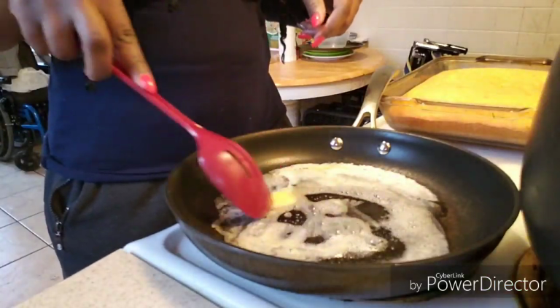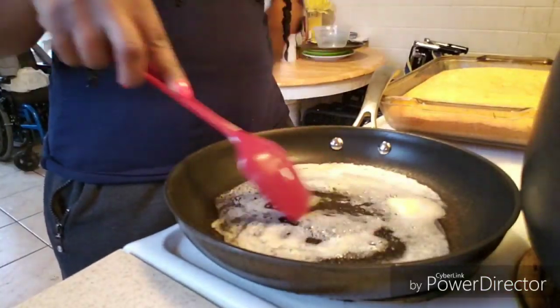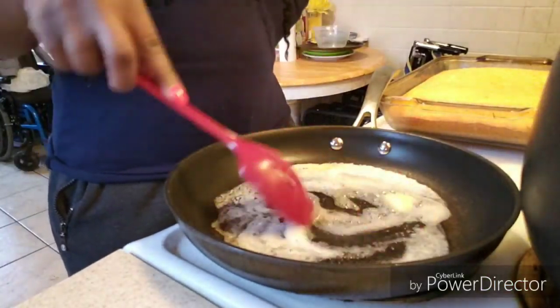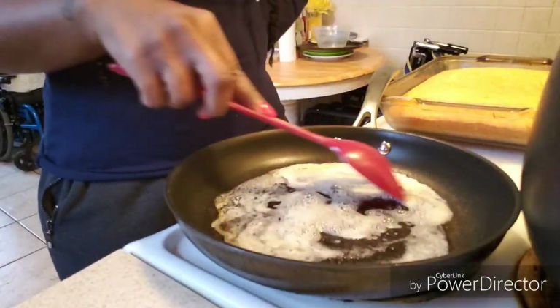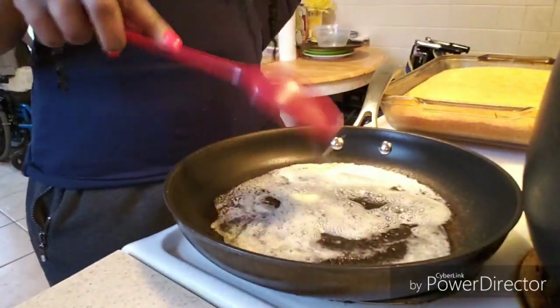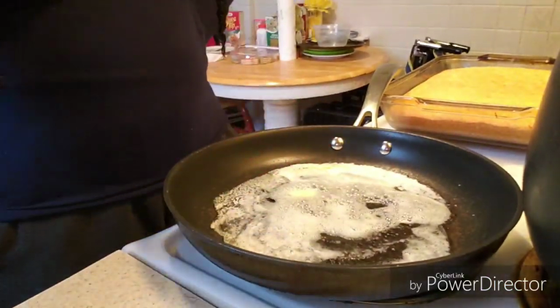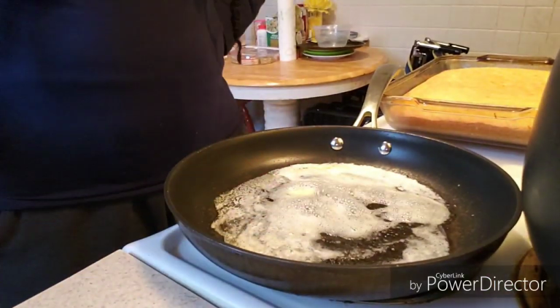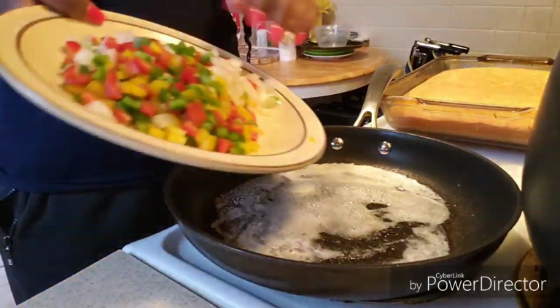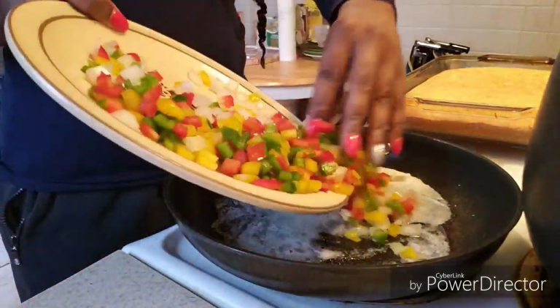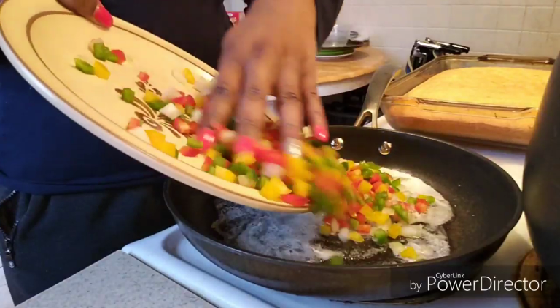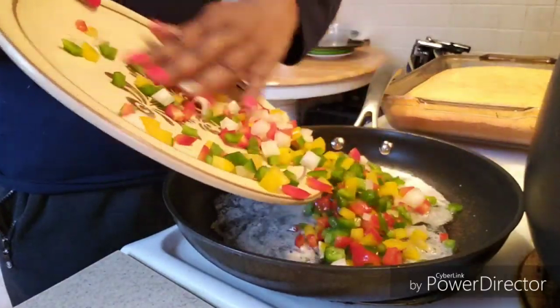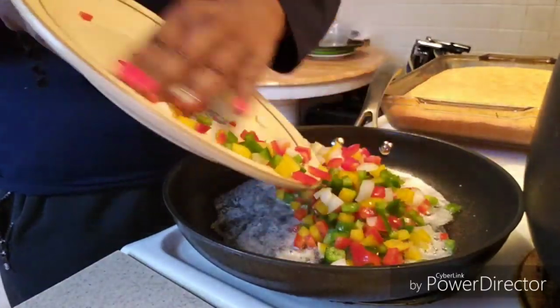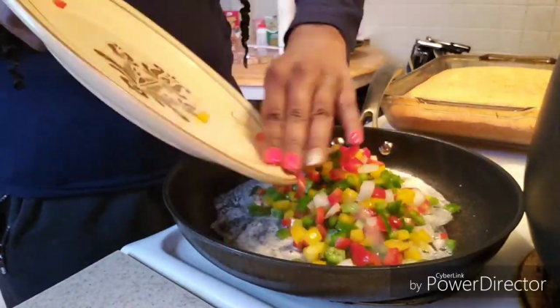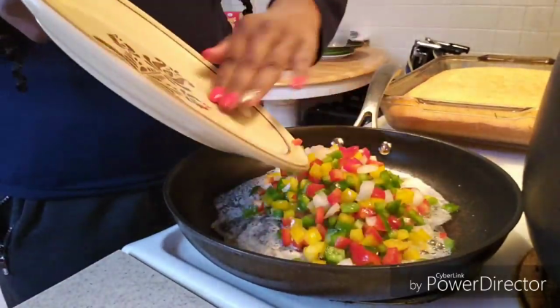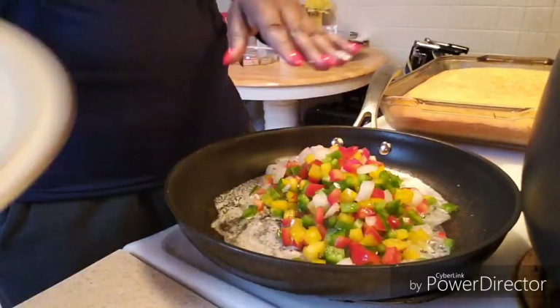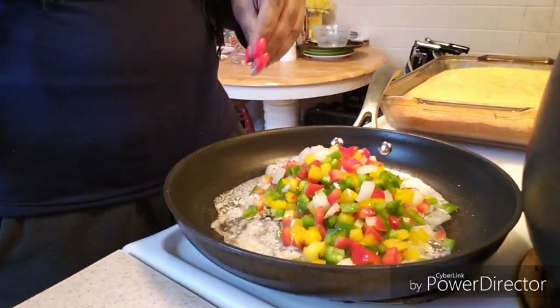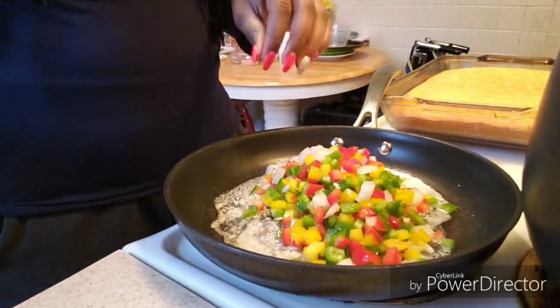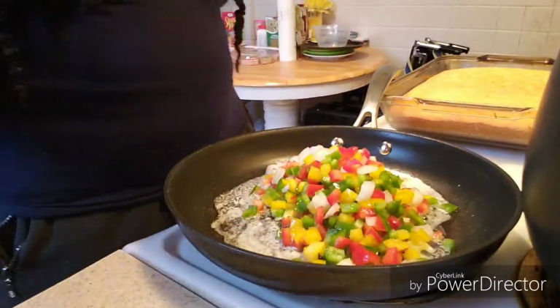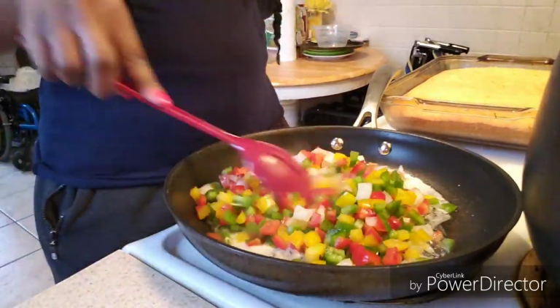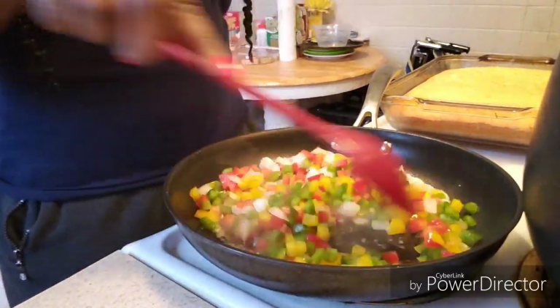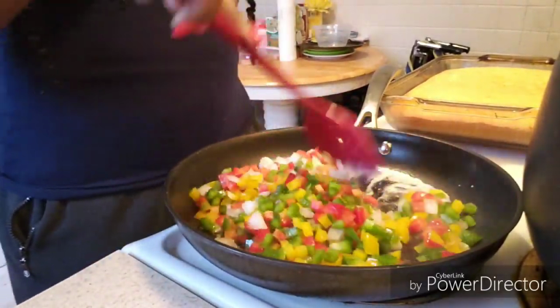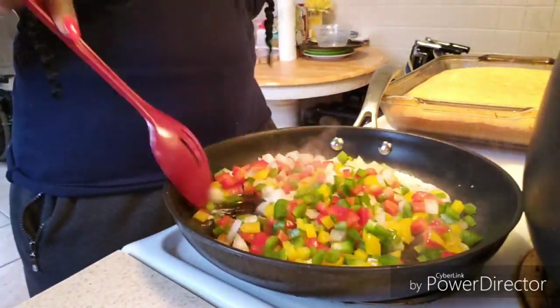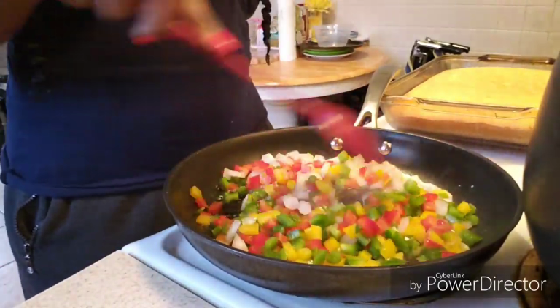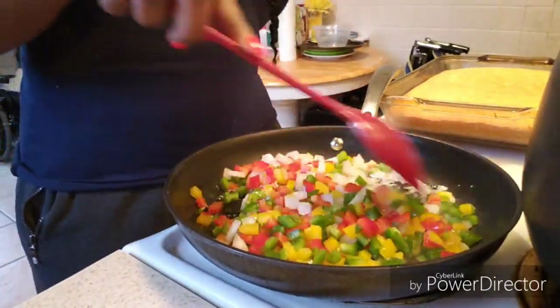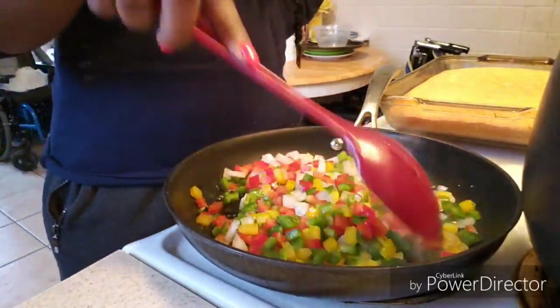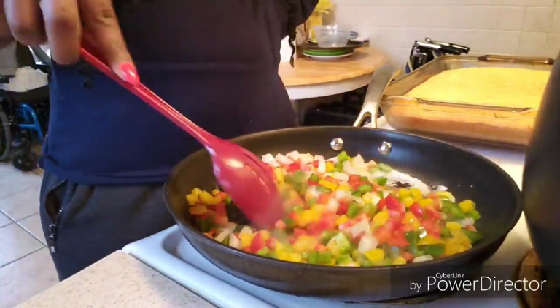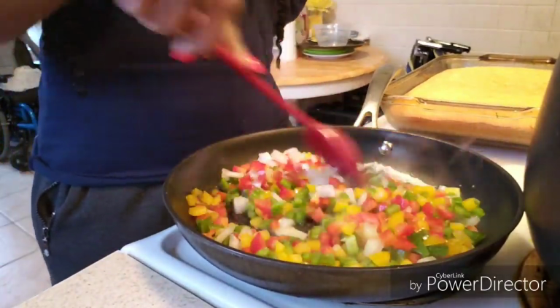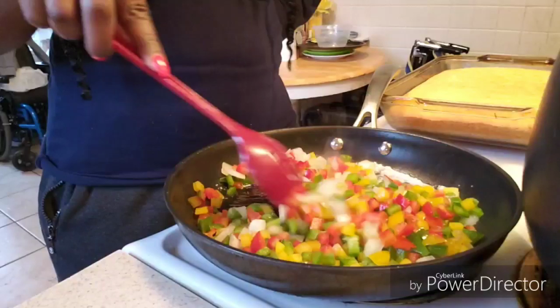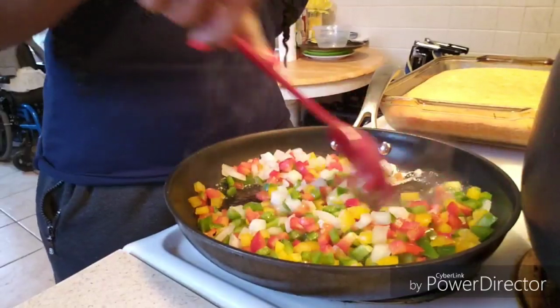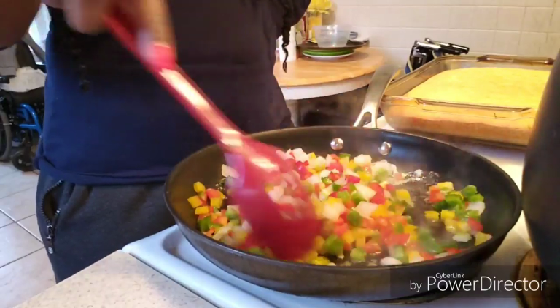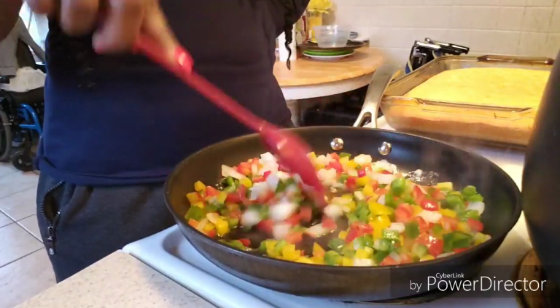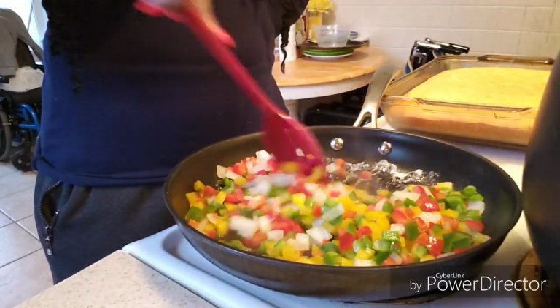Now over medium heat, I am melting down some butter and I'm going to add my veggies that I cut. I'm just going to go ahead and sauté these until they get soft.